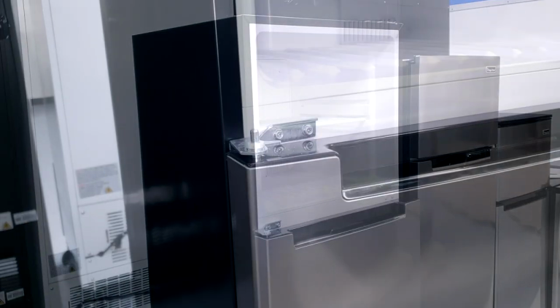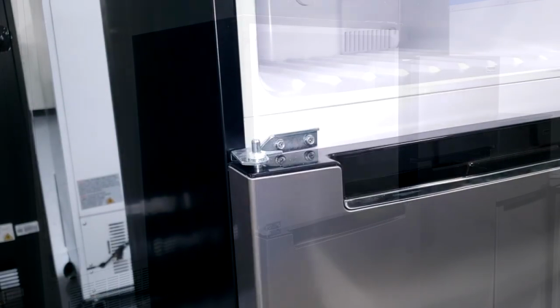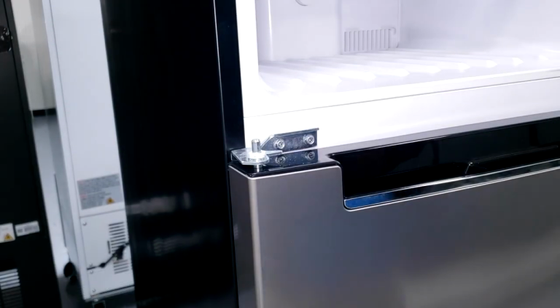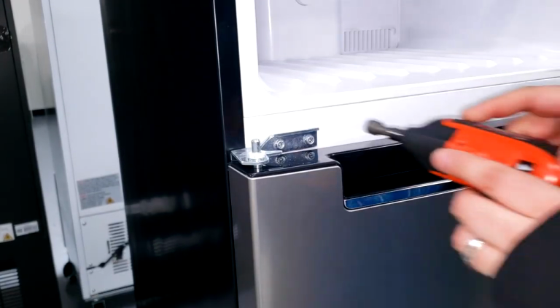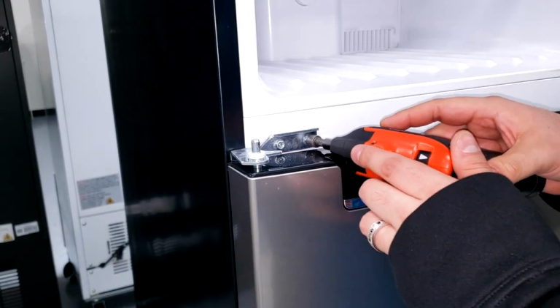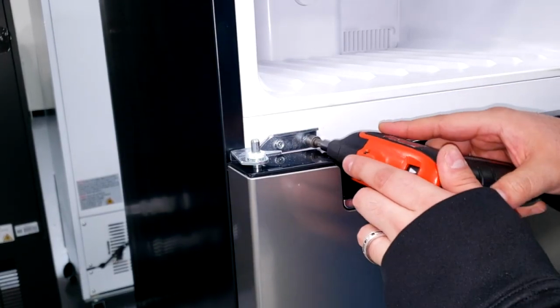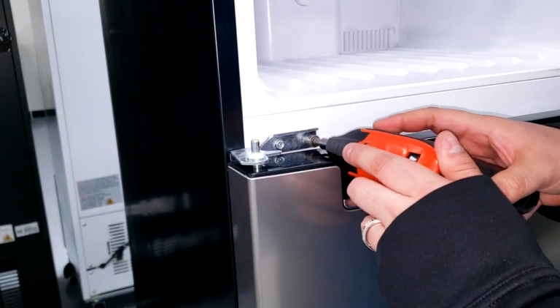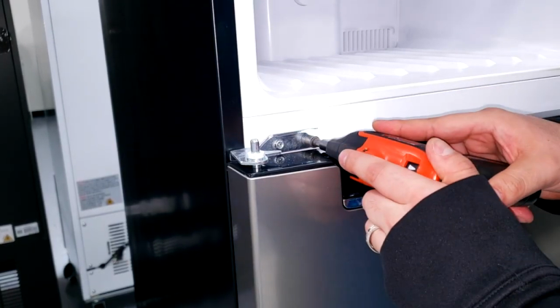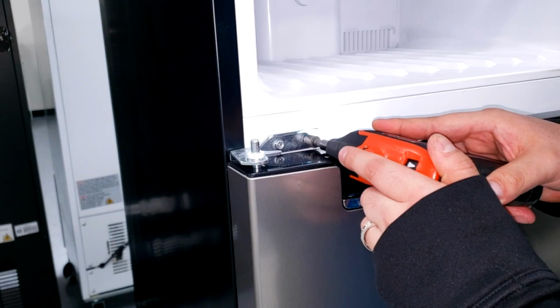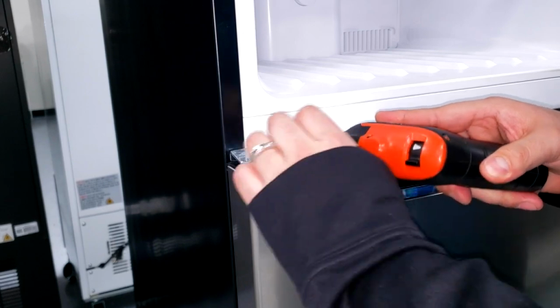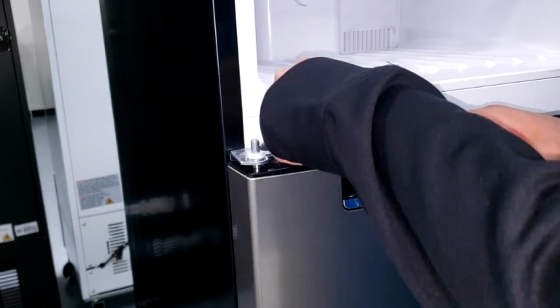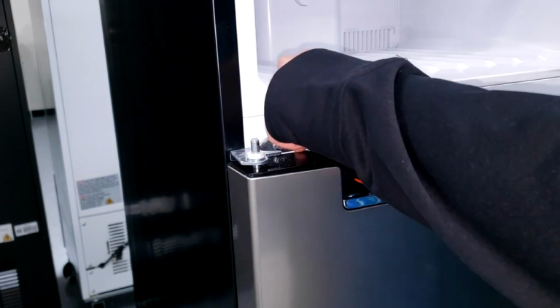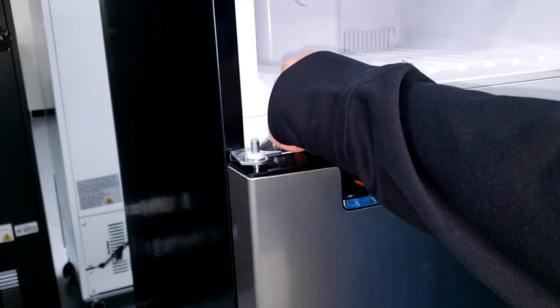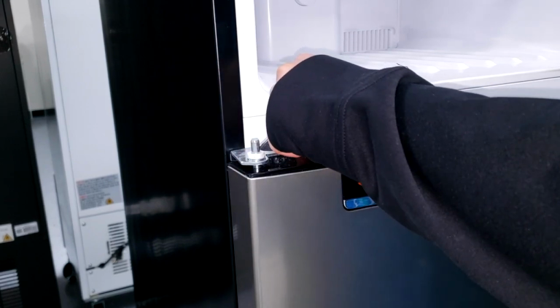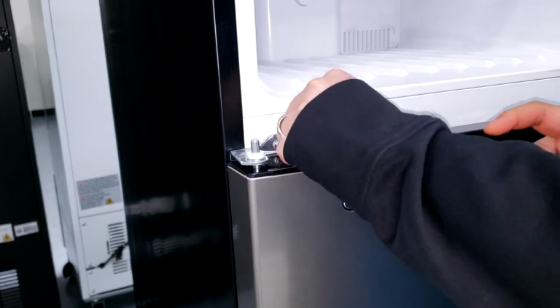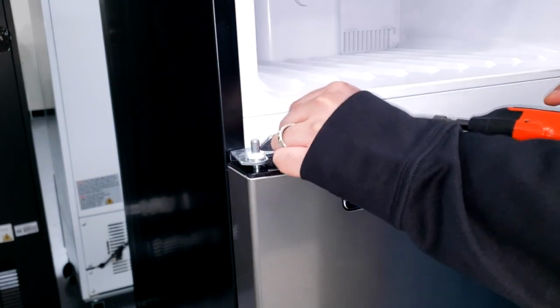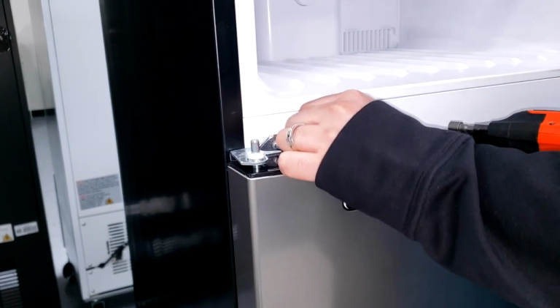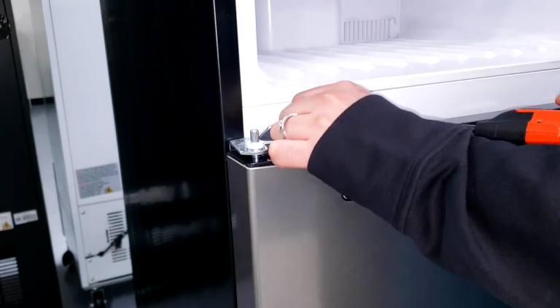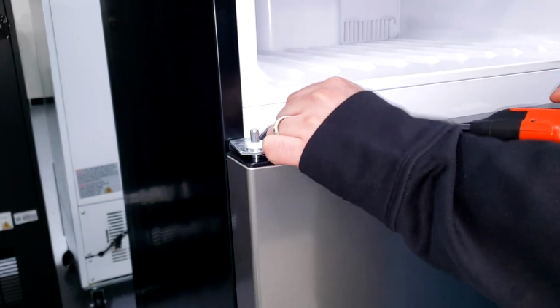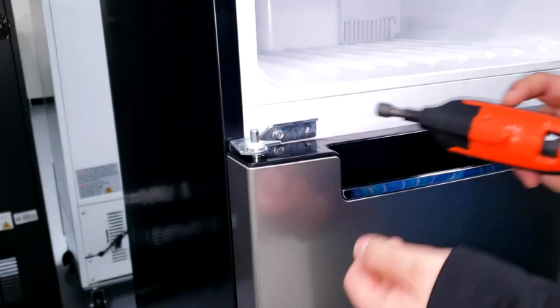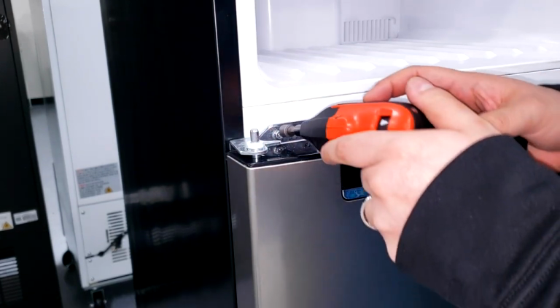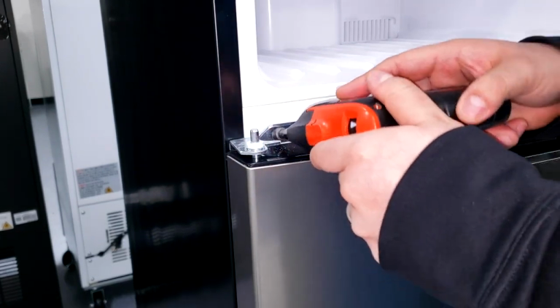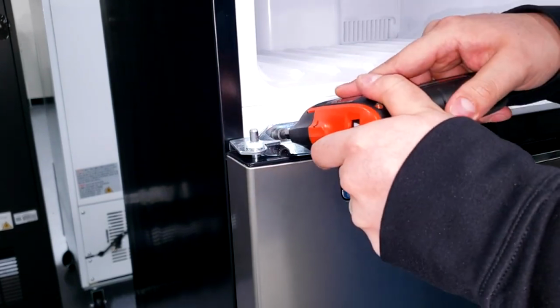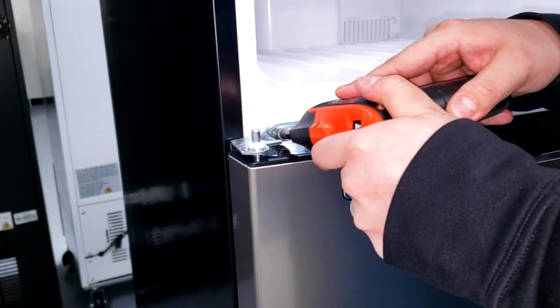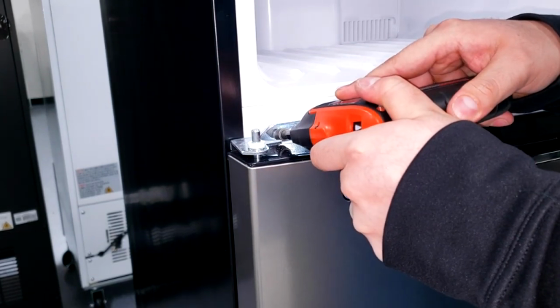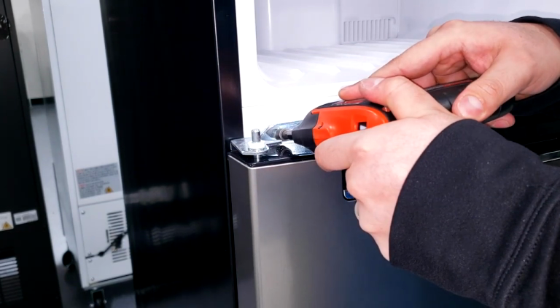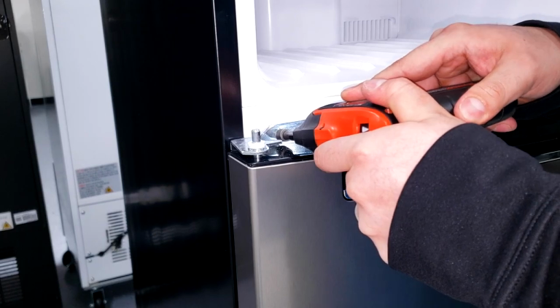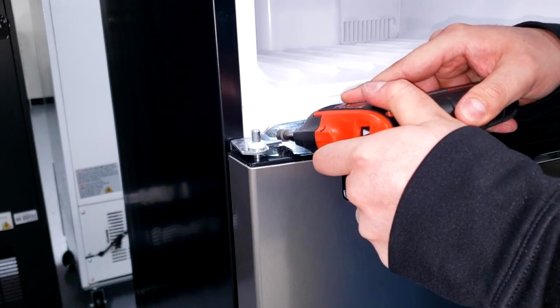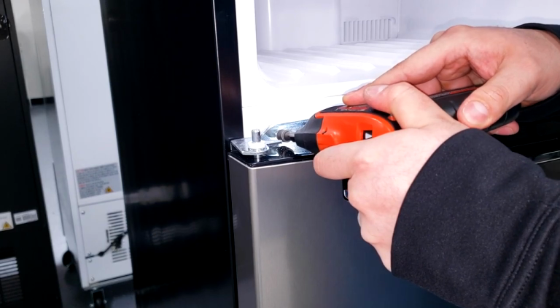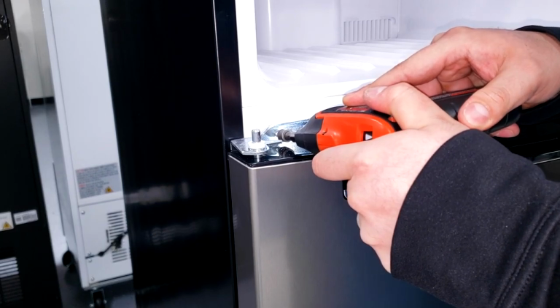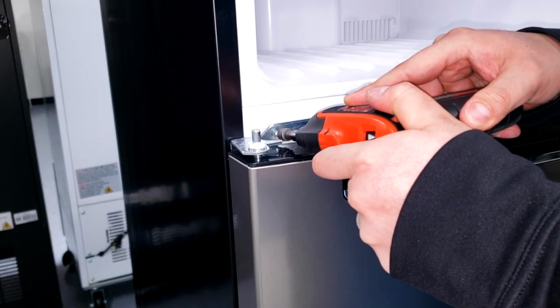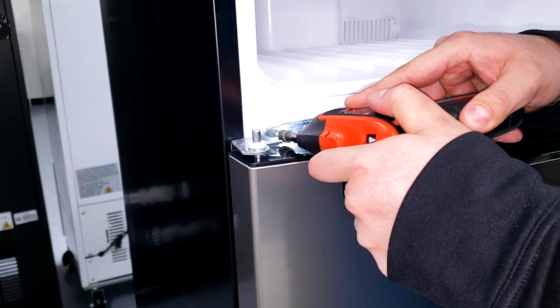Next, you can go ahead and remove the two 8mm screws holding in the middle hinge. Once you remove the hinge, proceed to remove the door.